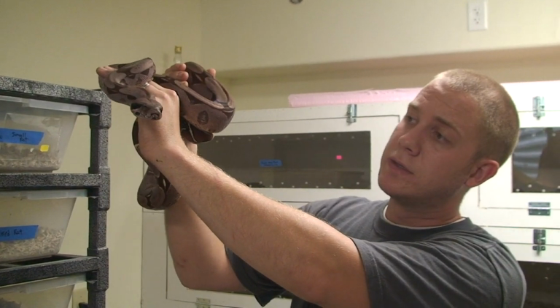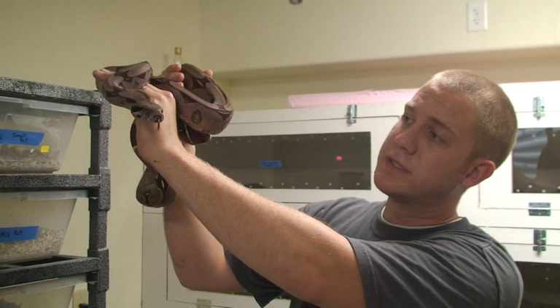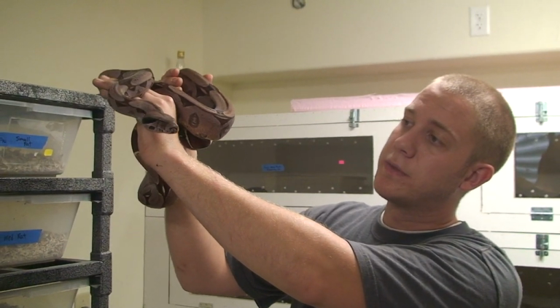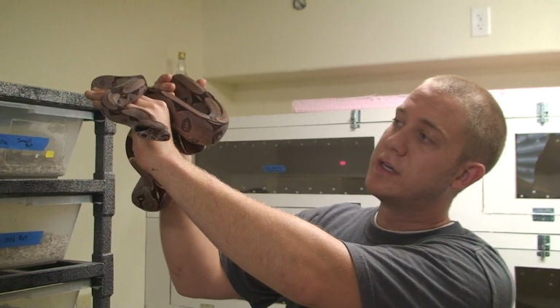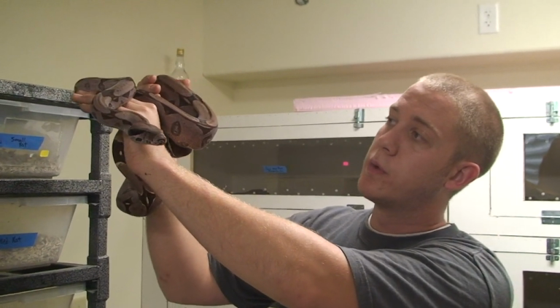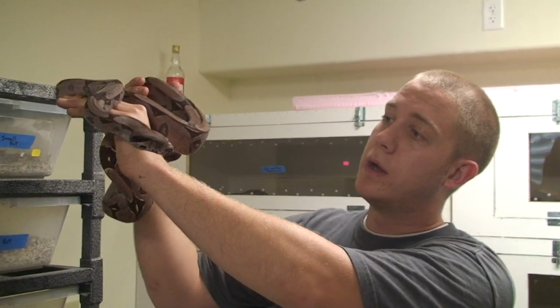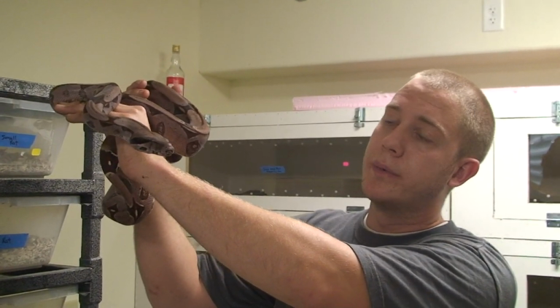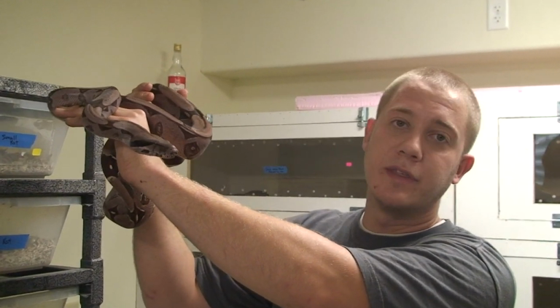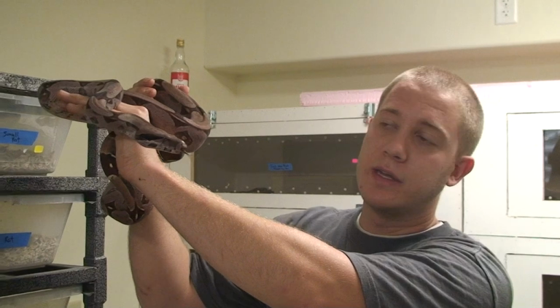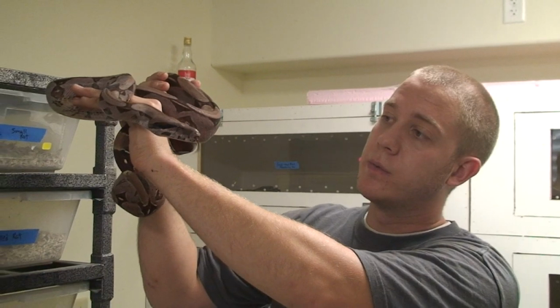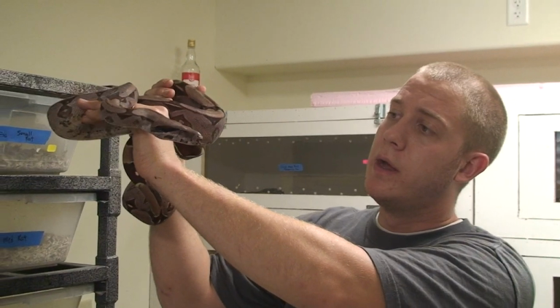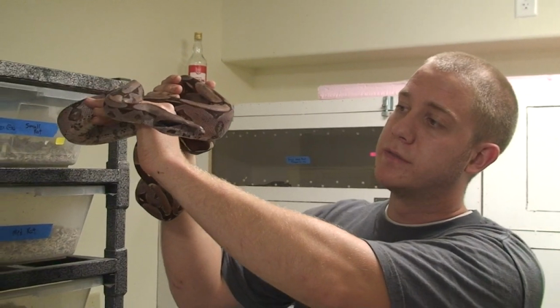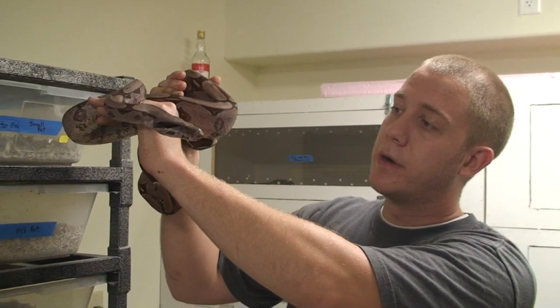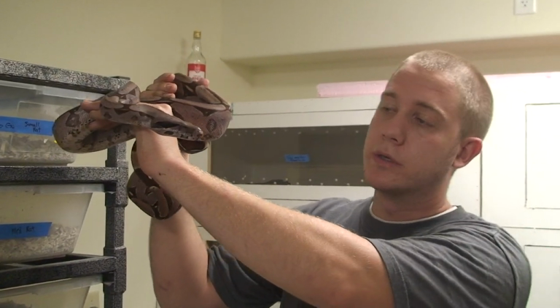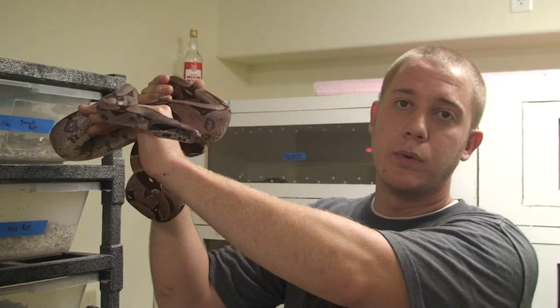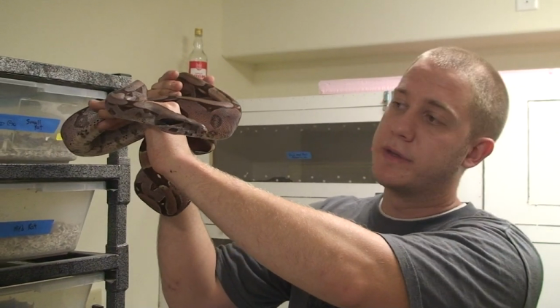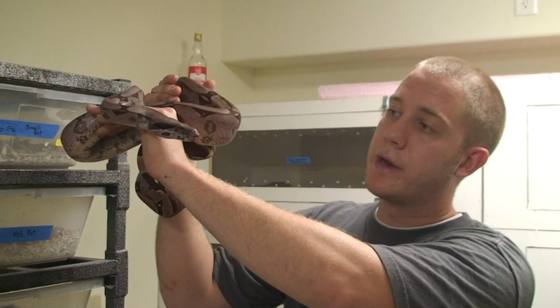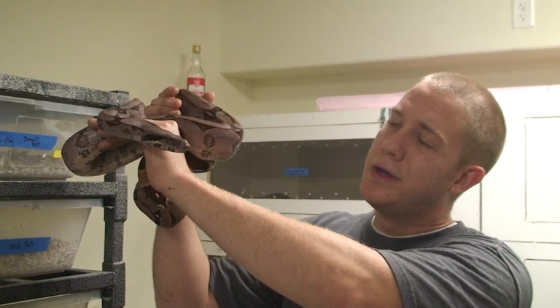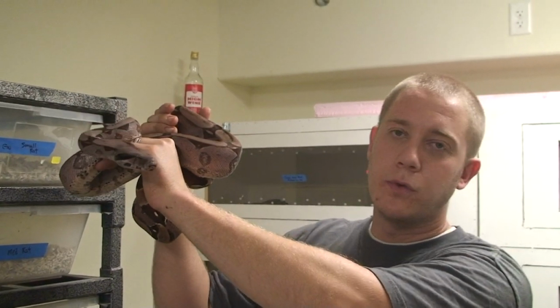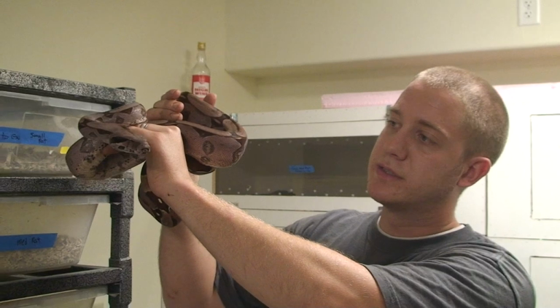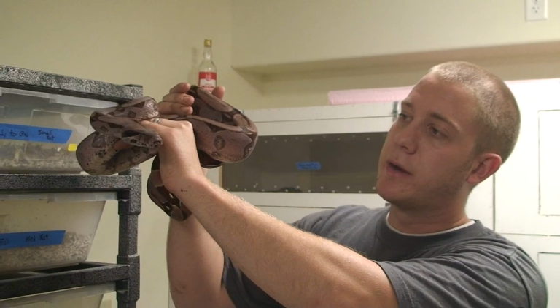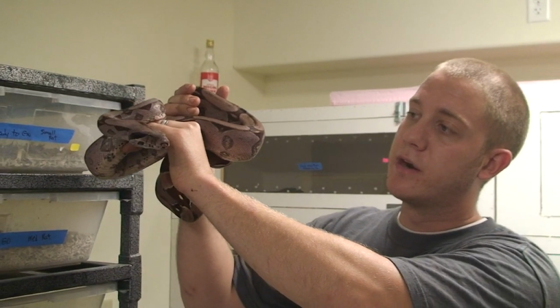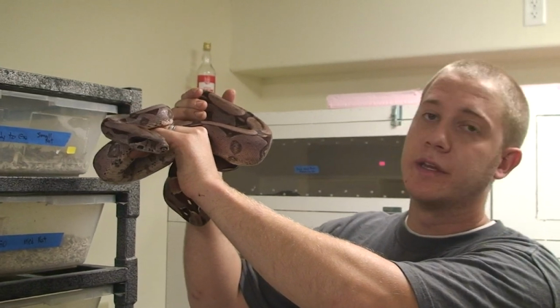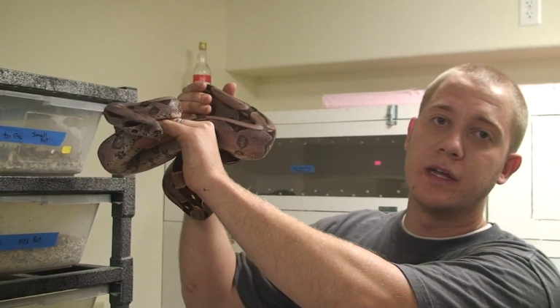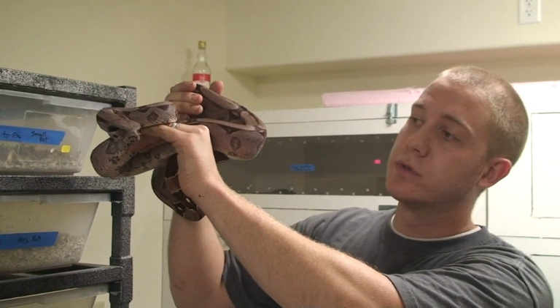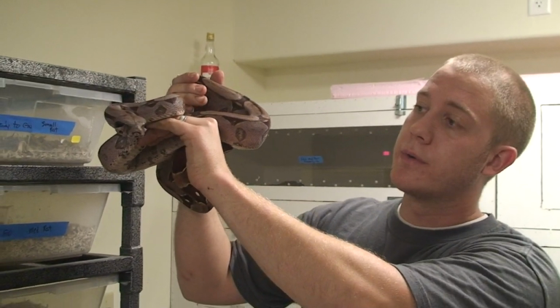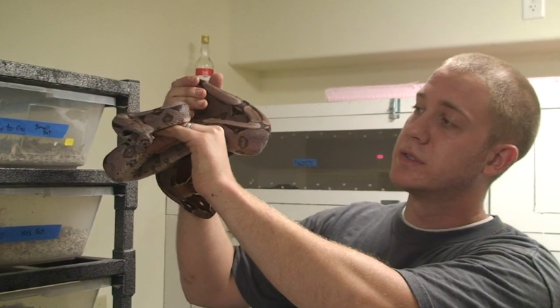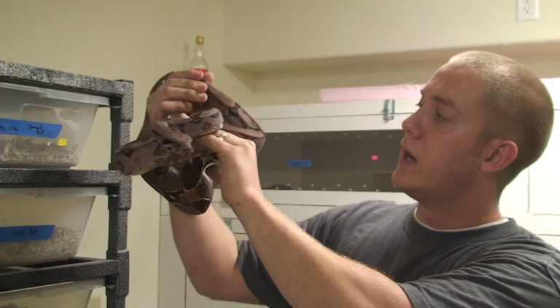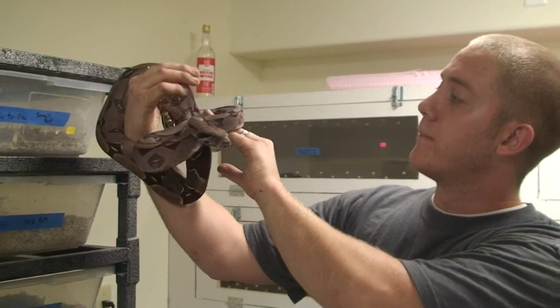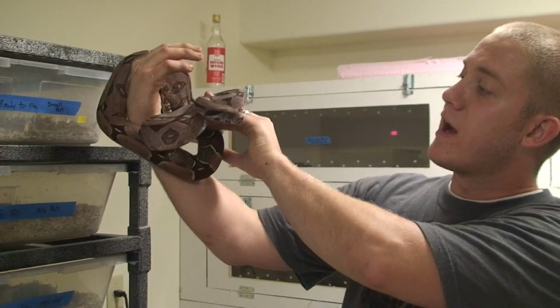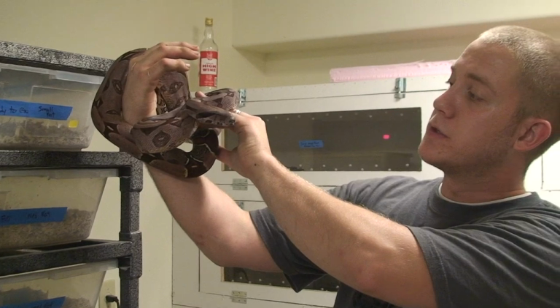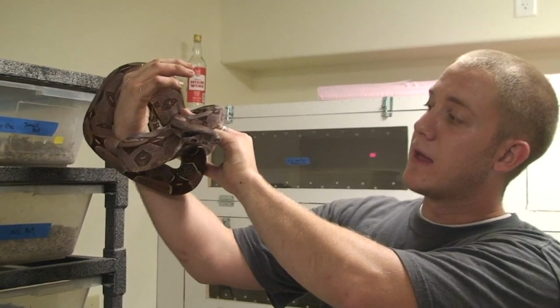We do the same thing with our red tails — we worm them all. We get everything feeding very well. Most of our long term imports by the time they're three to four months in our facility are feeding on frozen thawed rodents, never have any issues like that.